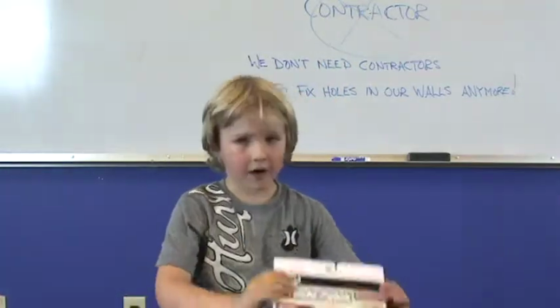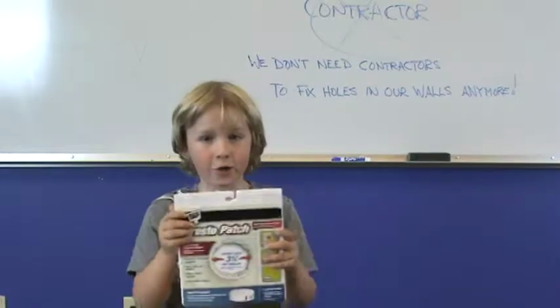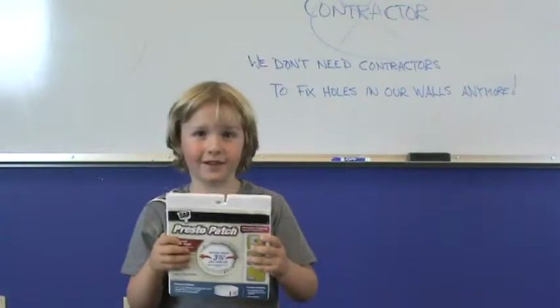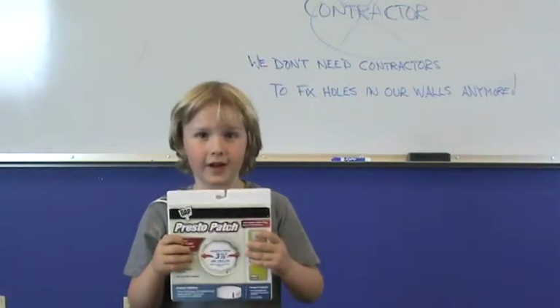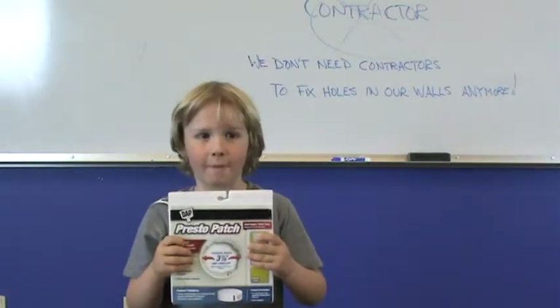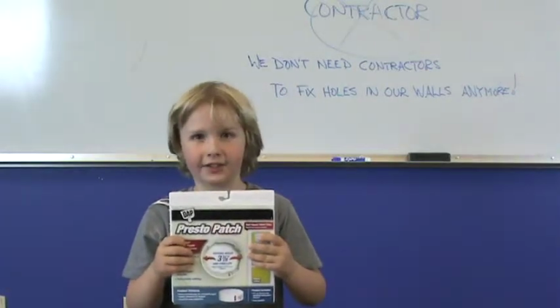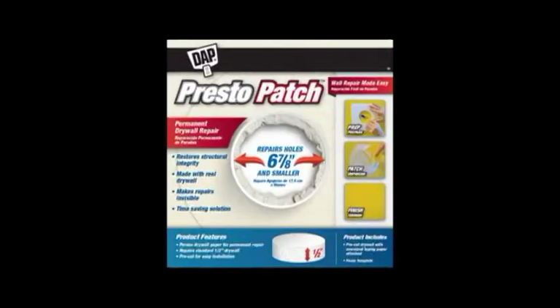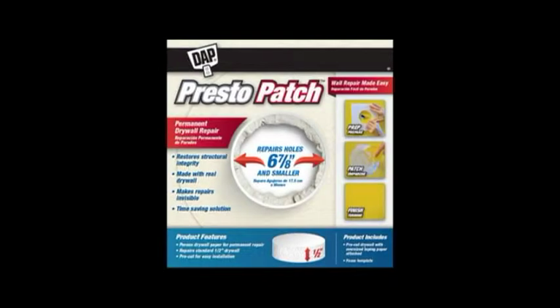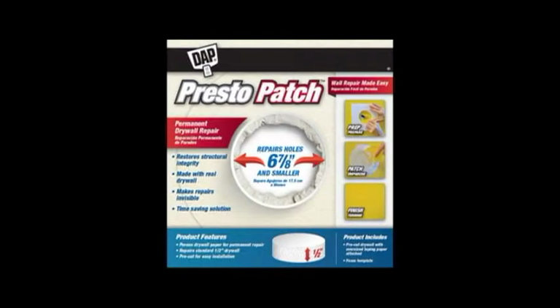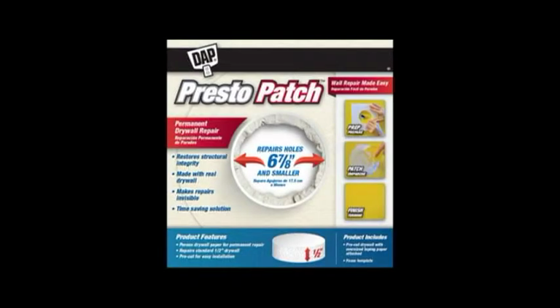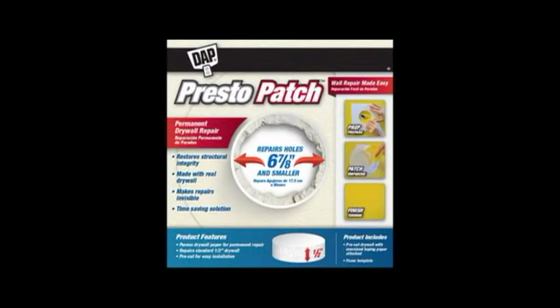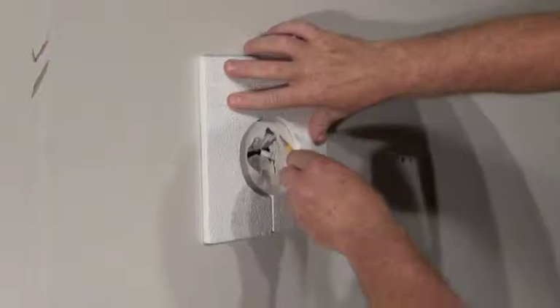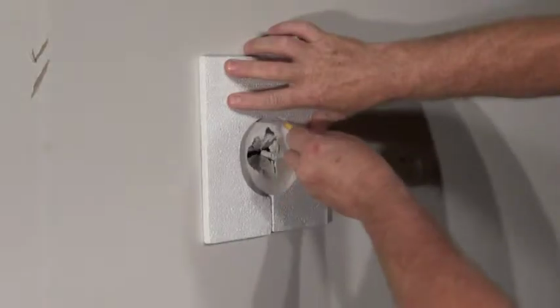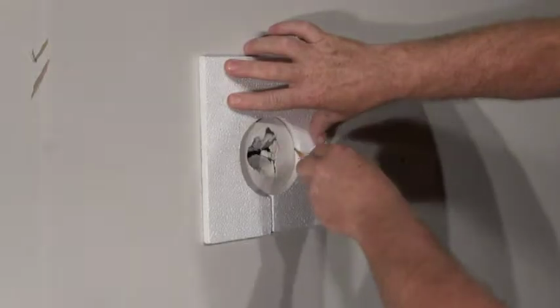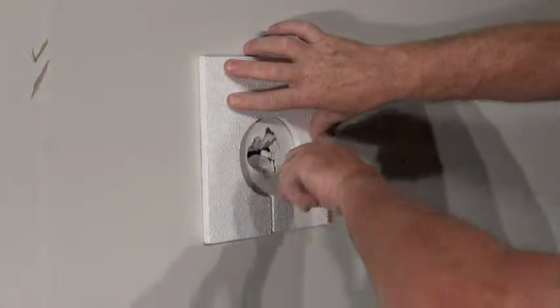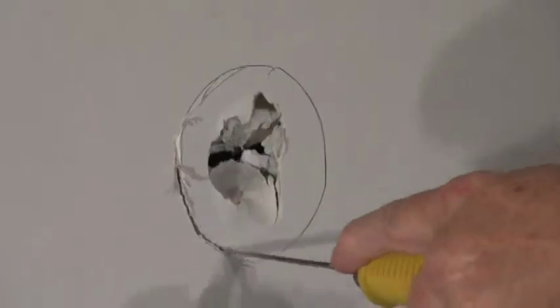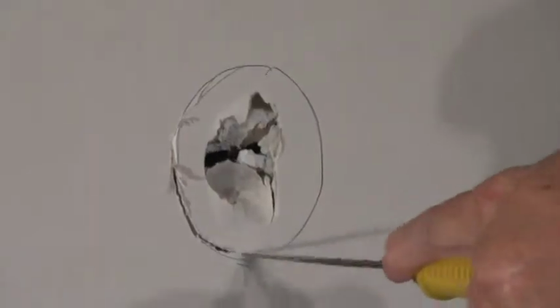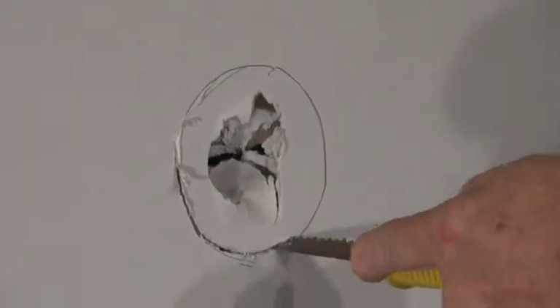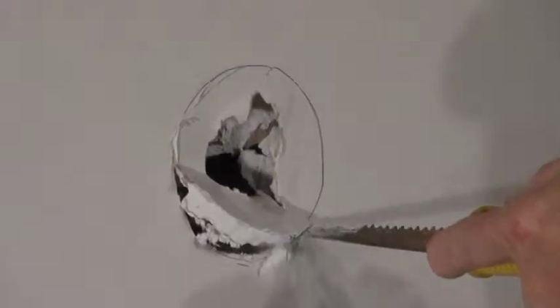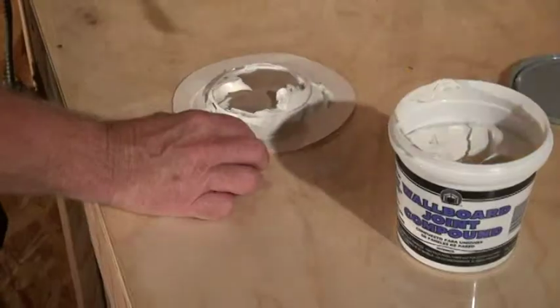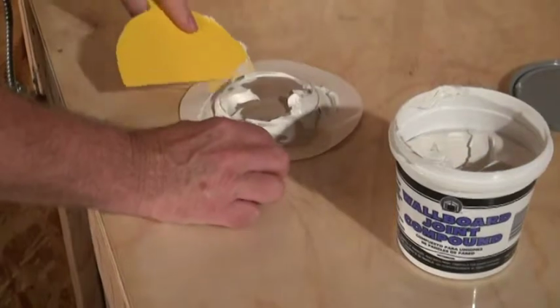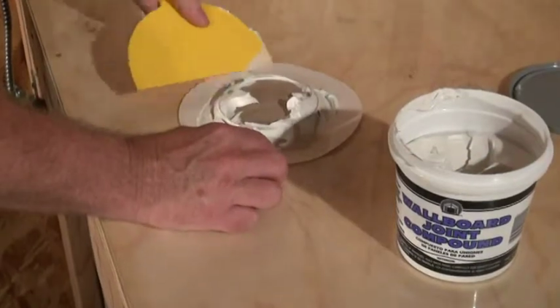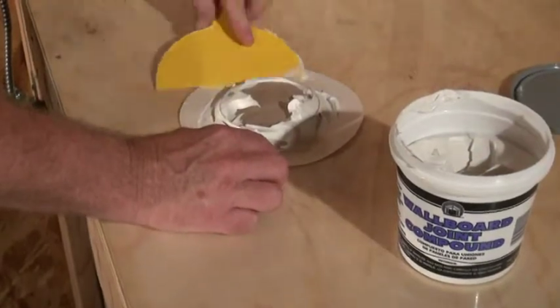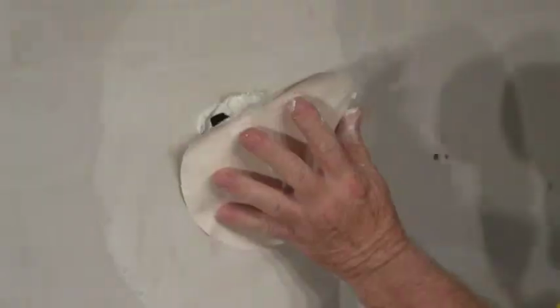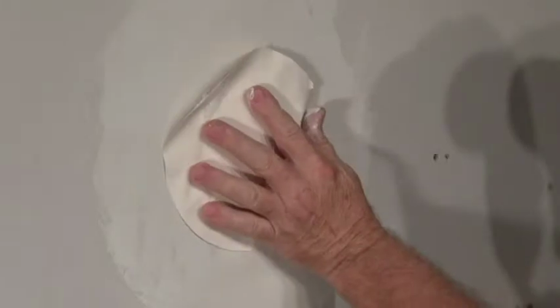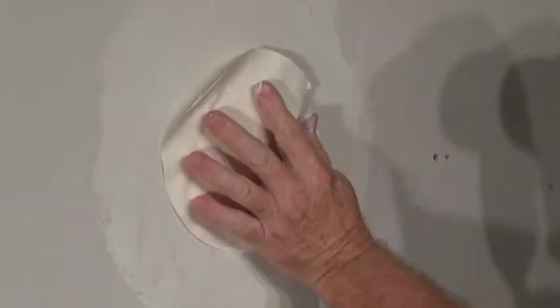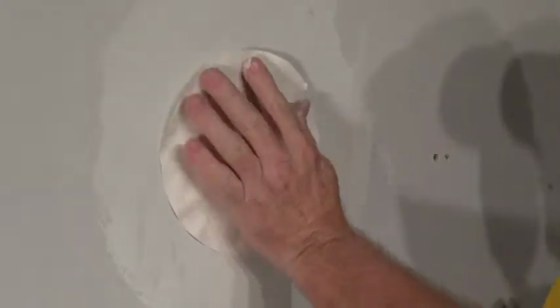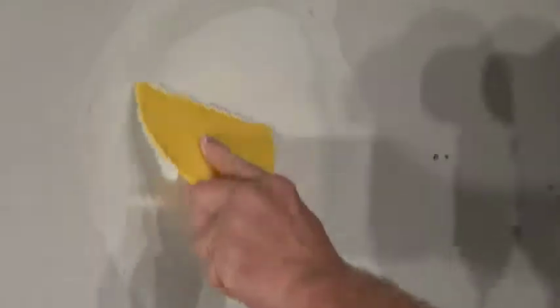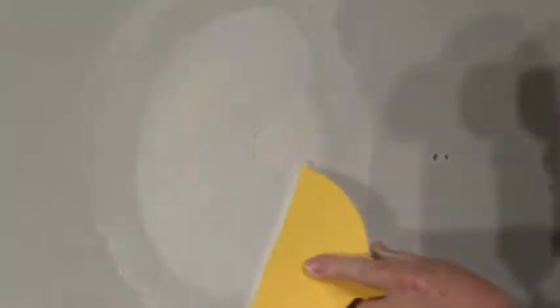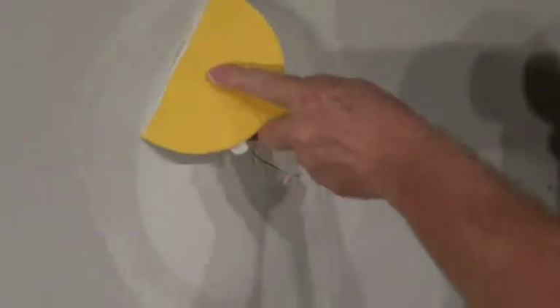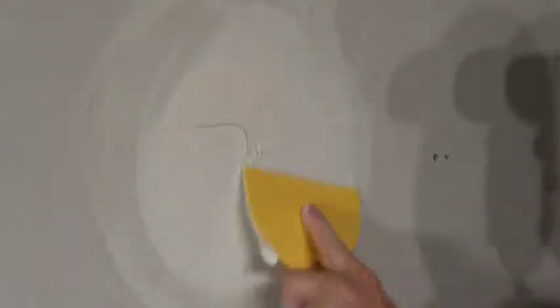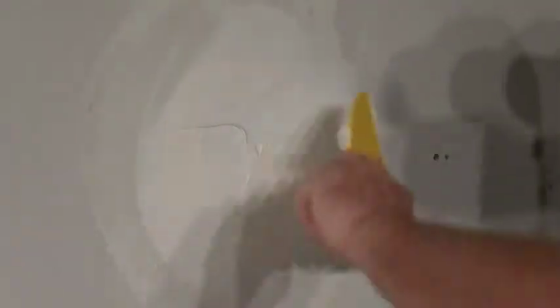All you need is the Presto Patch. The Presto Patch is so simple to use. Just use the template to trace, cut away the damaged area, mud the patch, insert into the hole, and then cover with a thin coat.